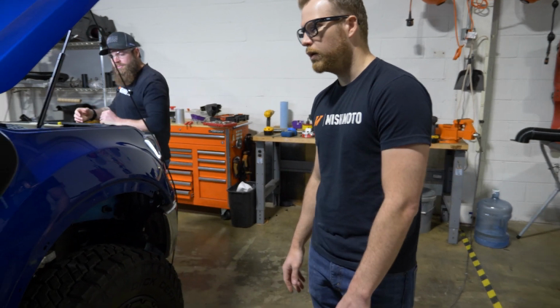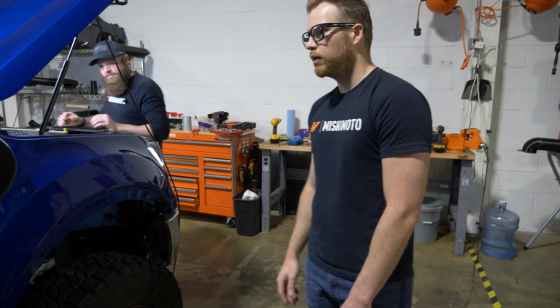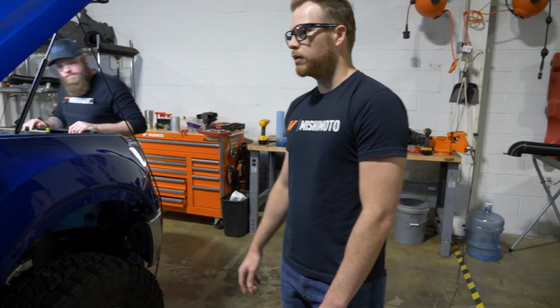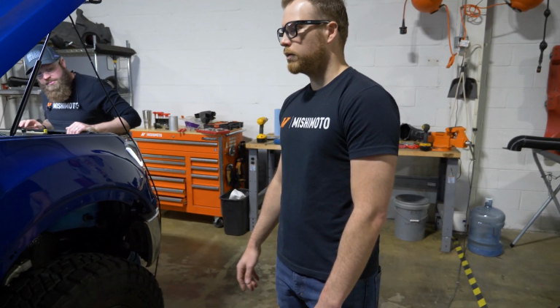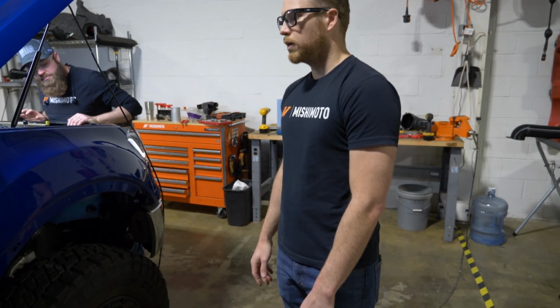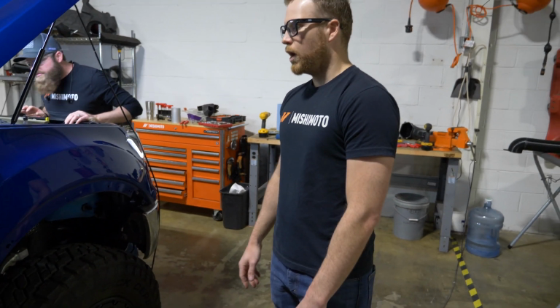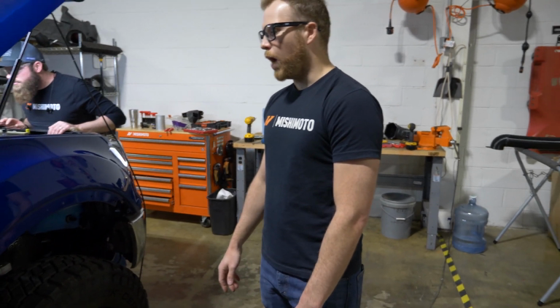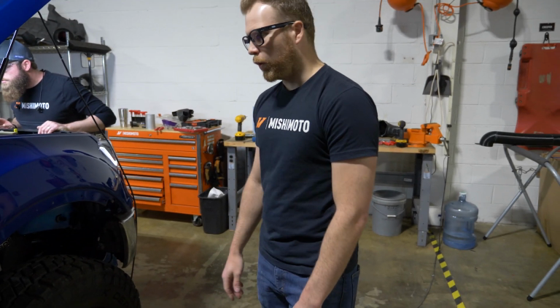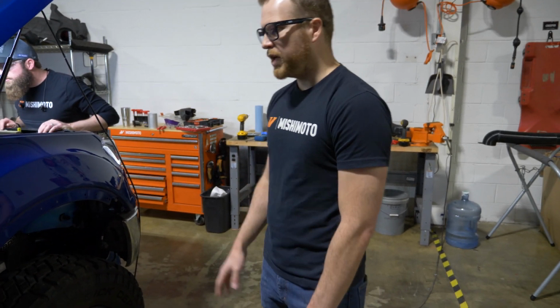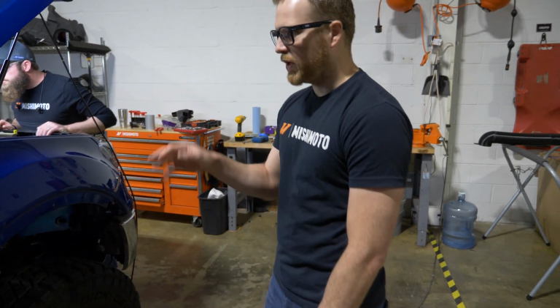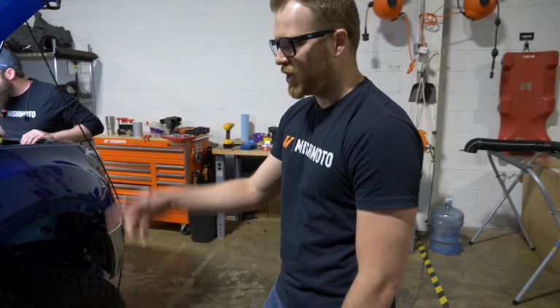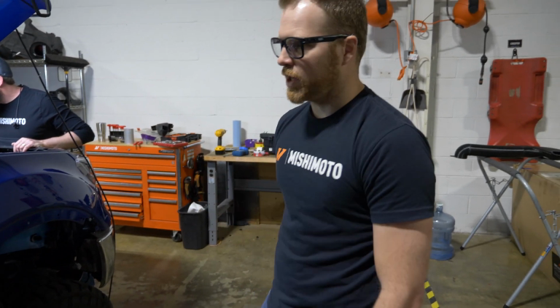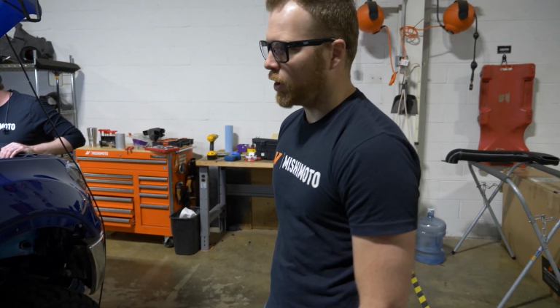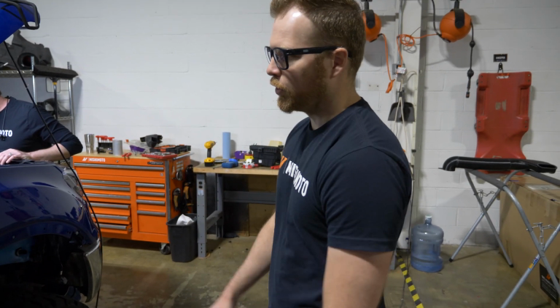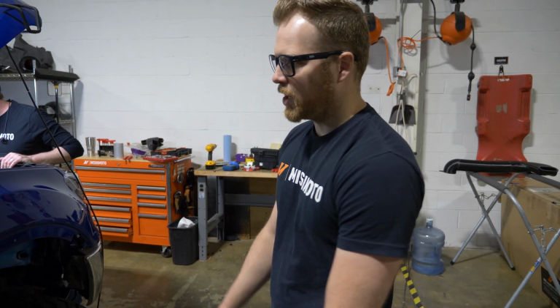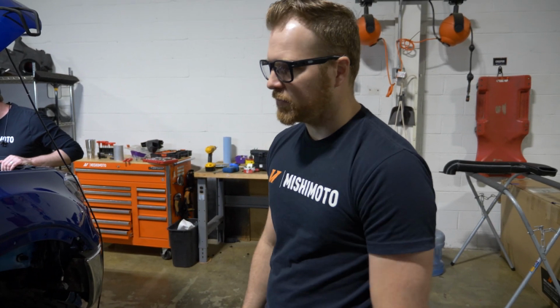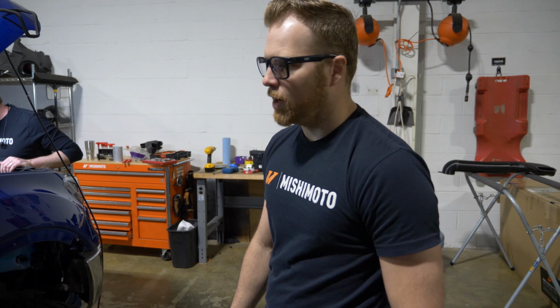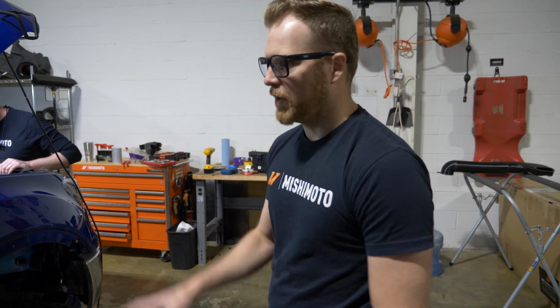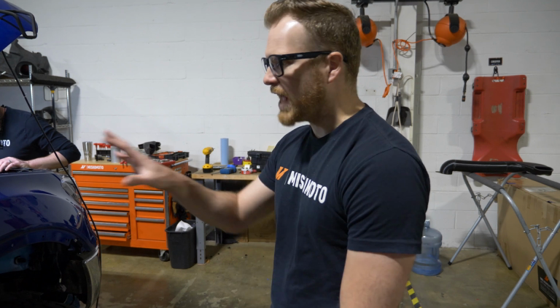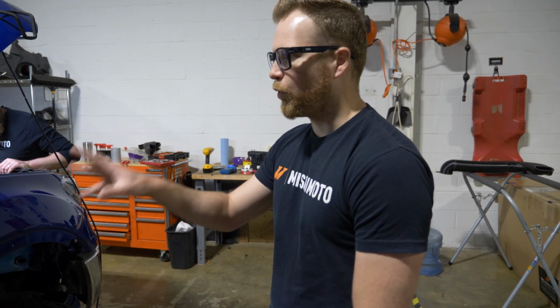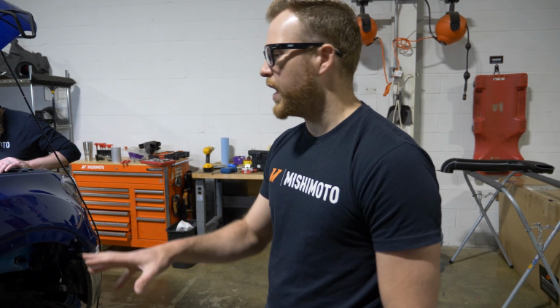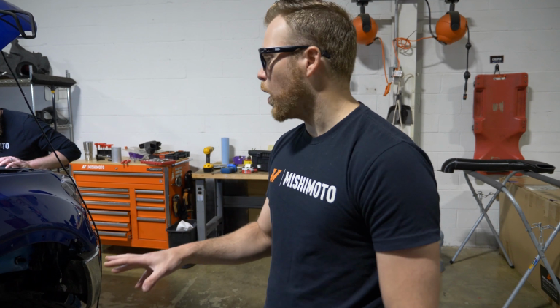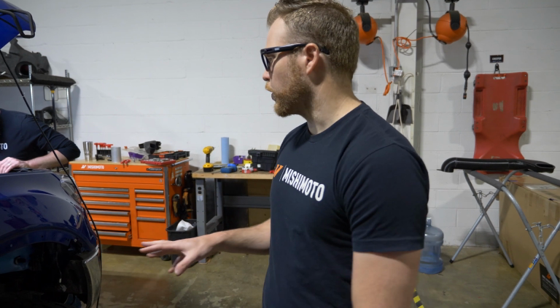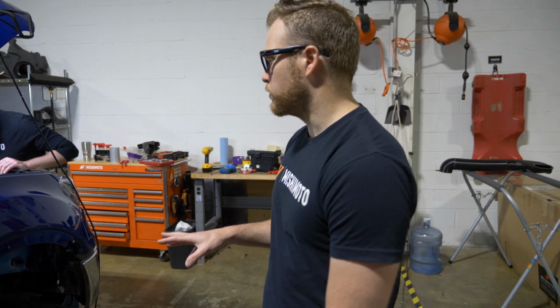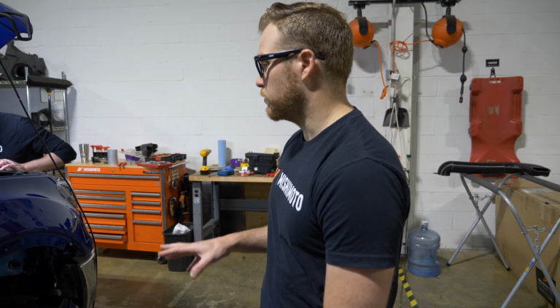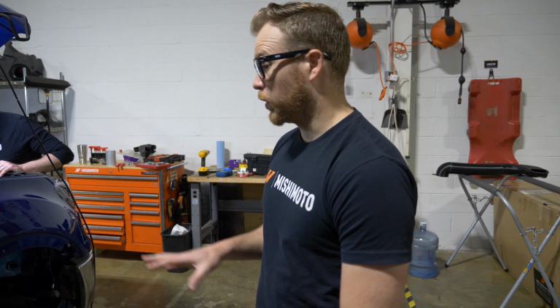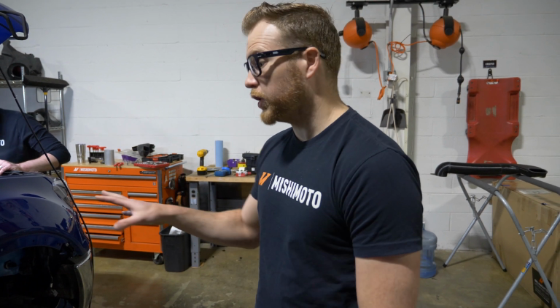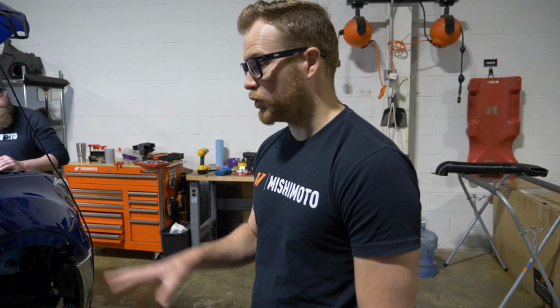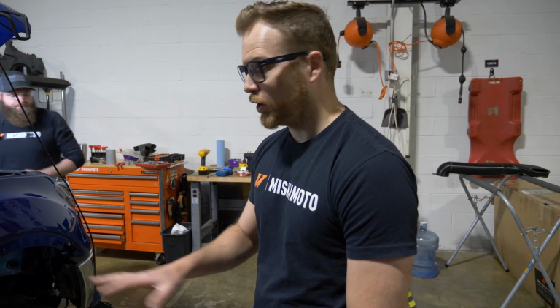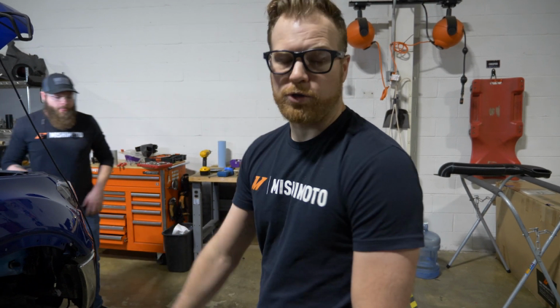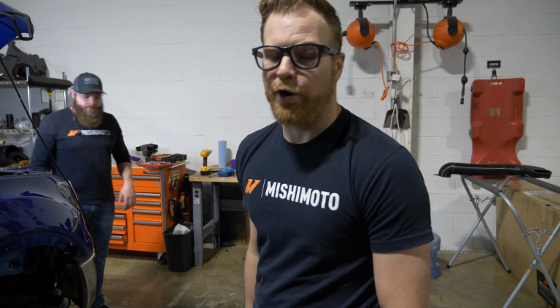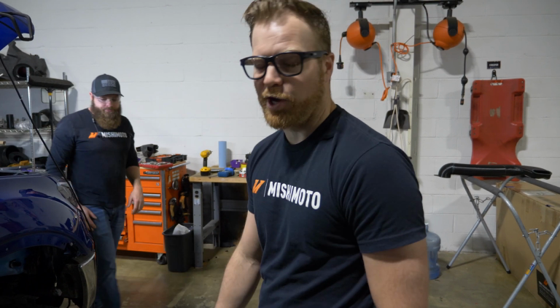Are you doing a full test fitment or no? We will be with the 3D printed prototype. But as for right now, we're currently just drilling holes along our truck.